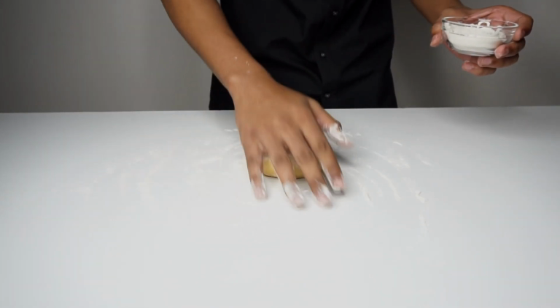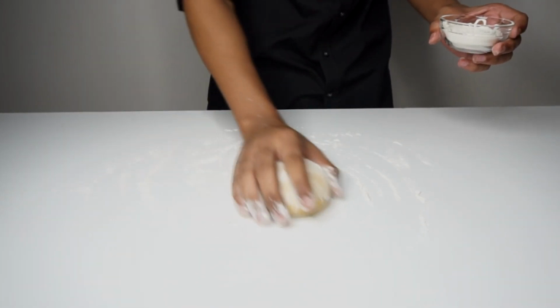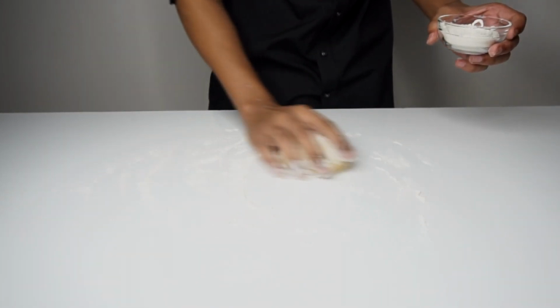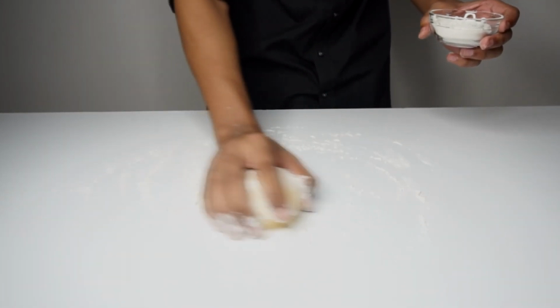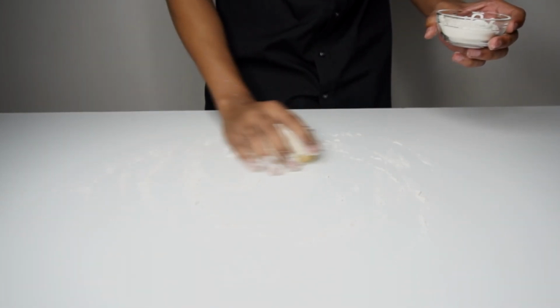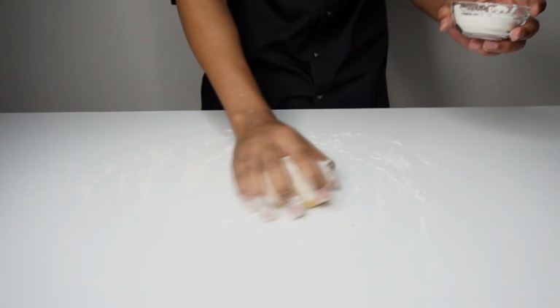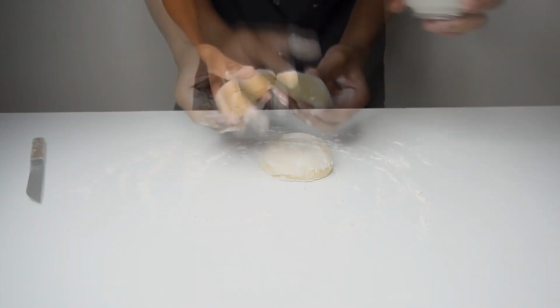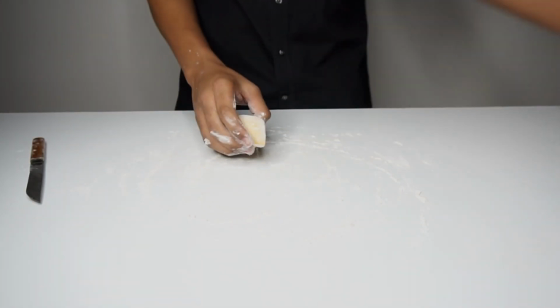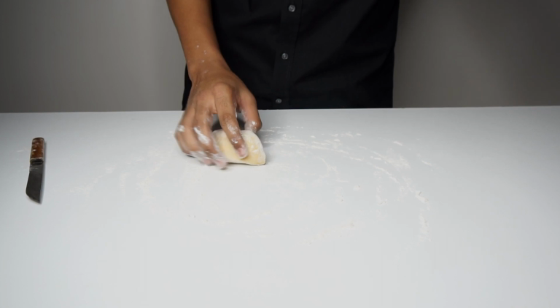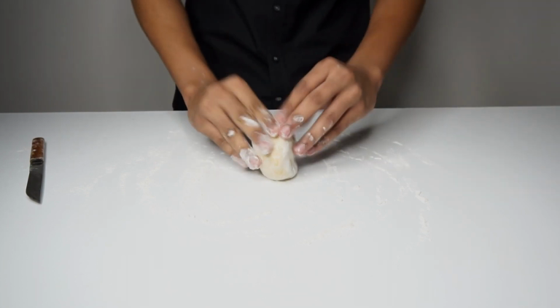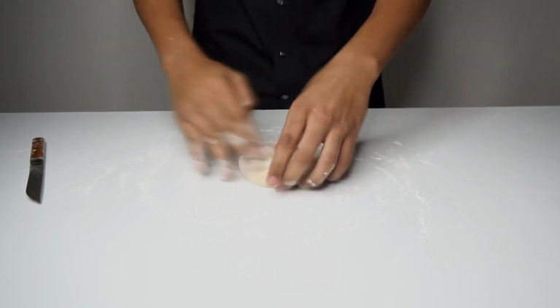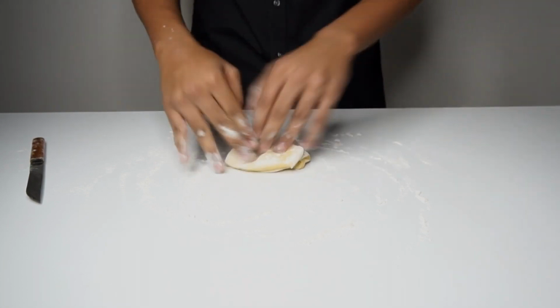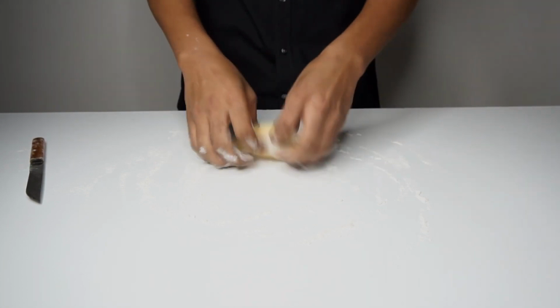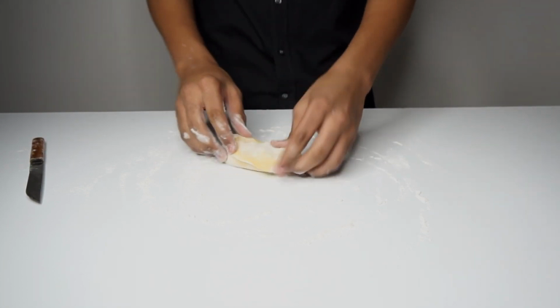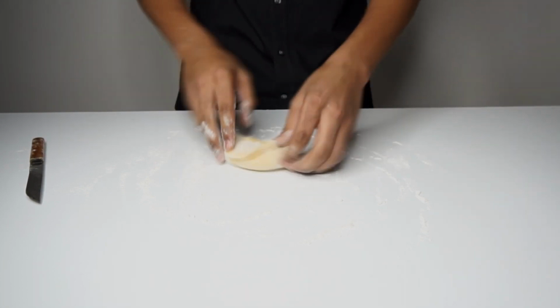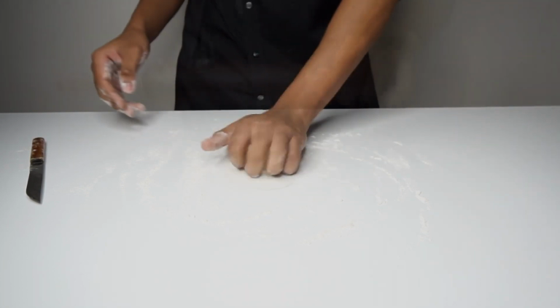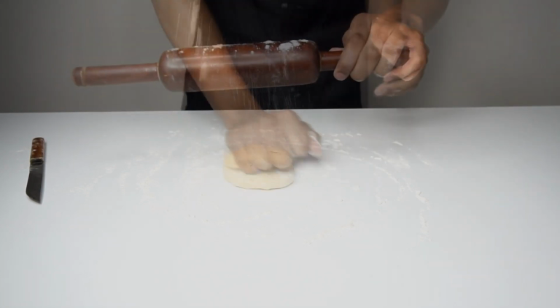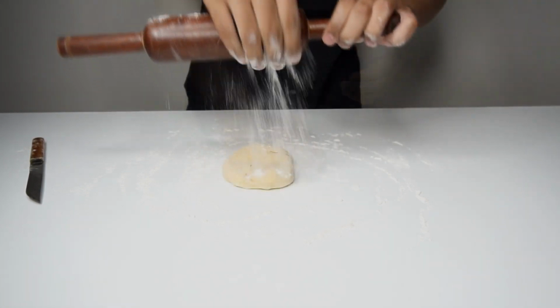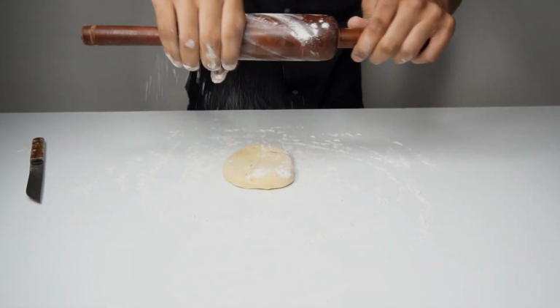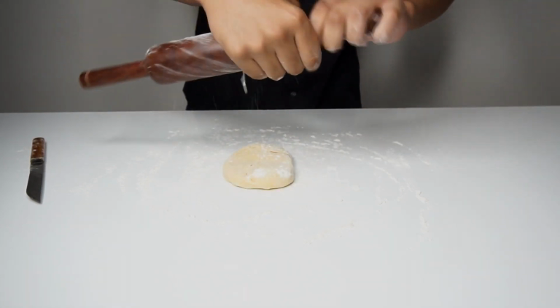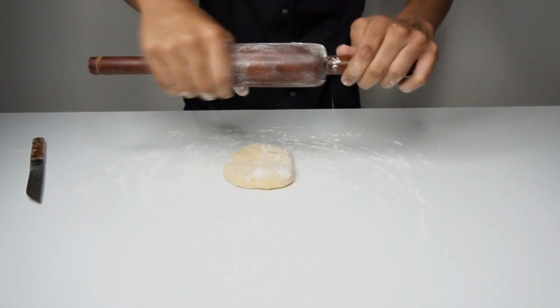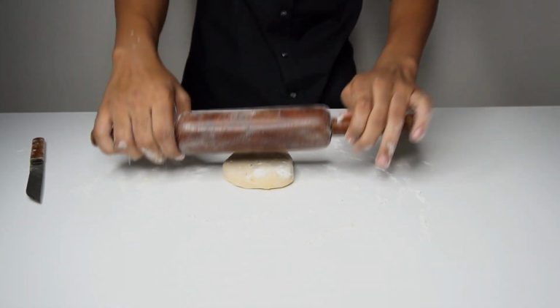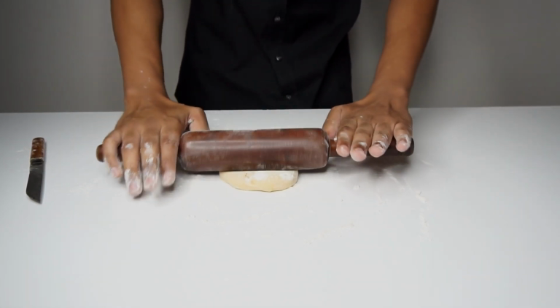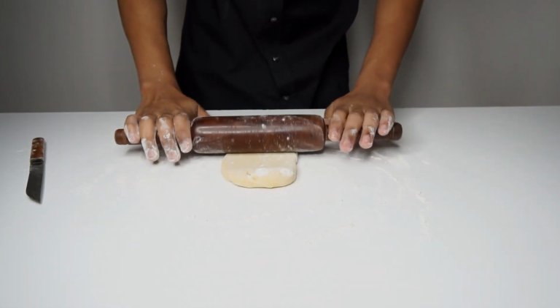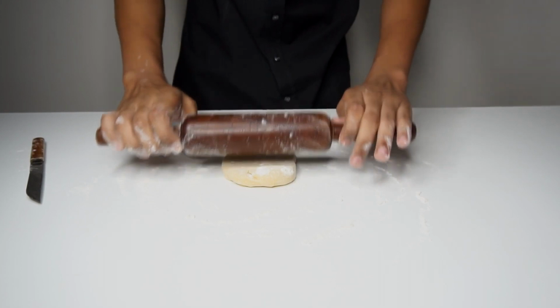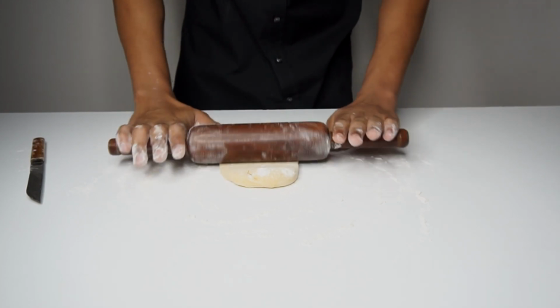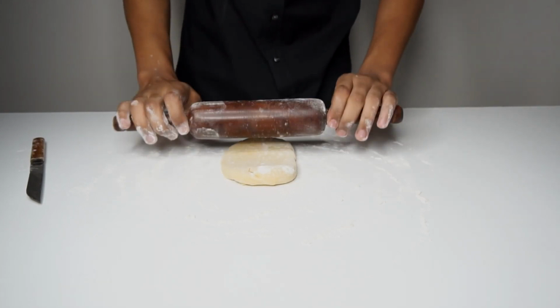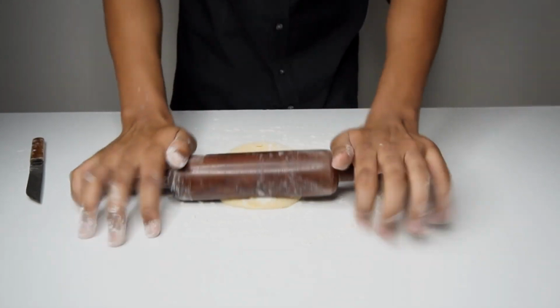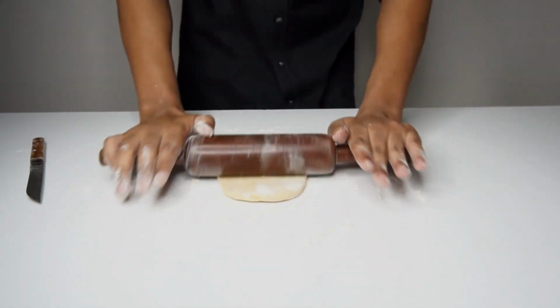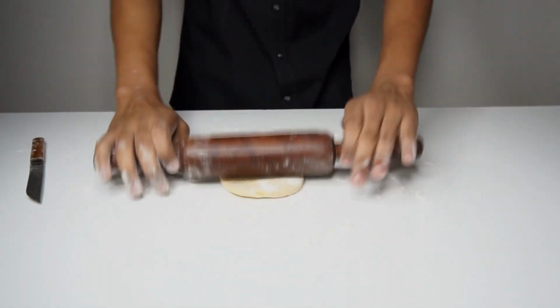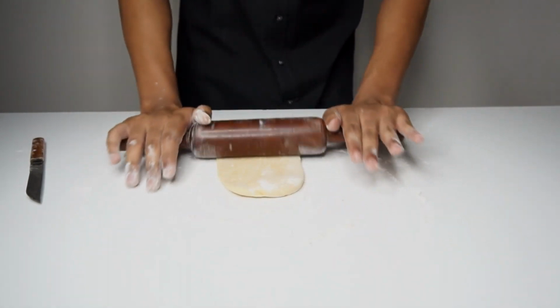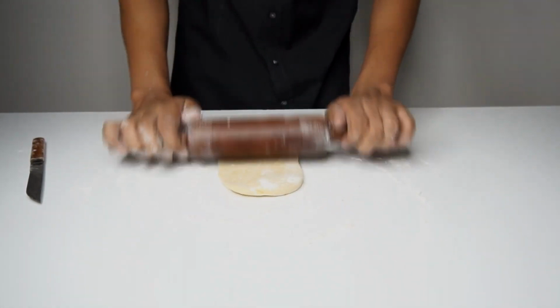Start by dusting your surface, hands, and rolling pin with flour, and proceed by dividing the dough in half. Once divided, knead for a minute and form into a rough rectangle.